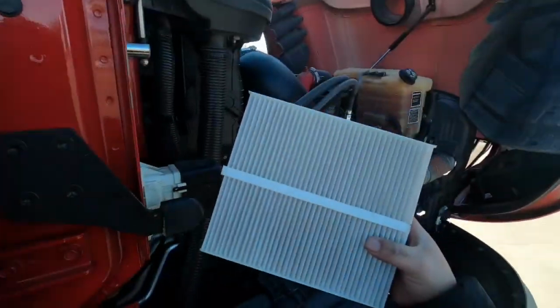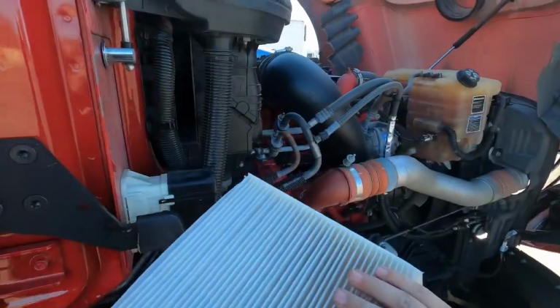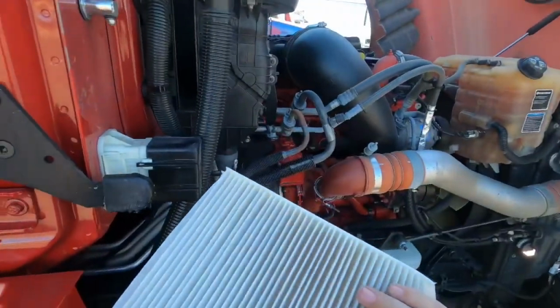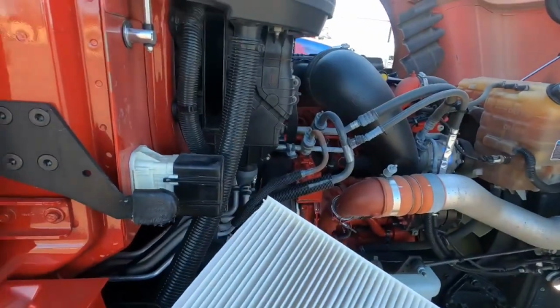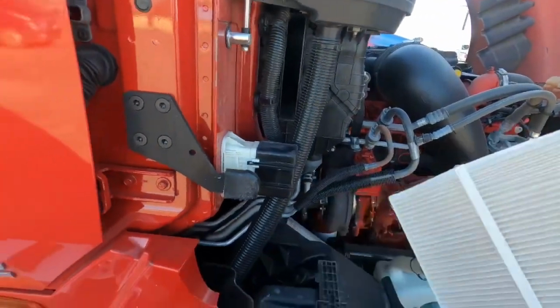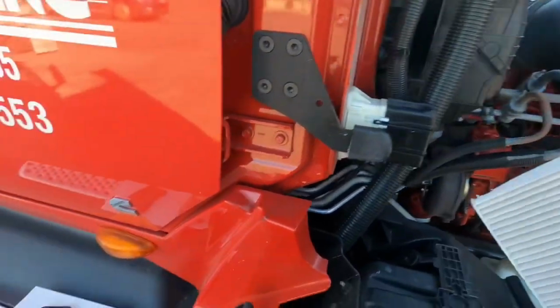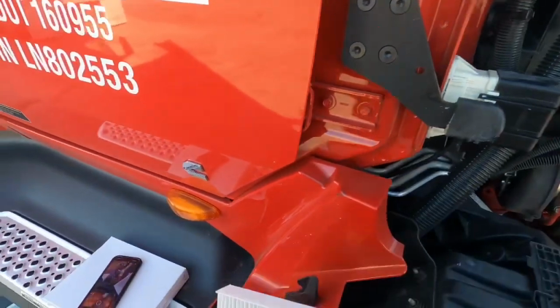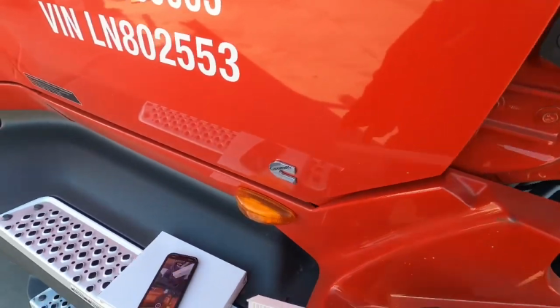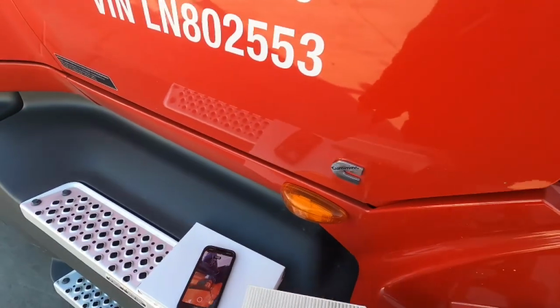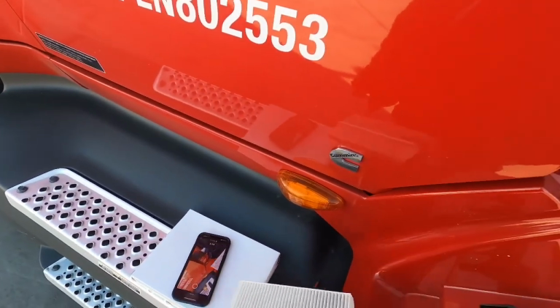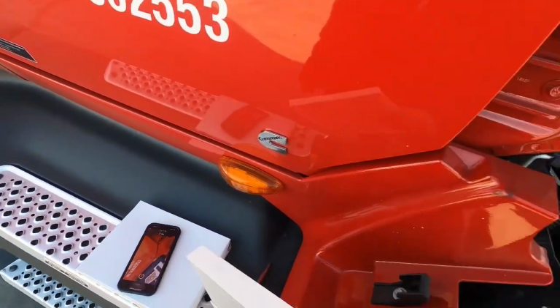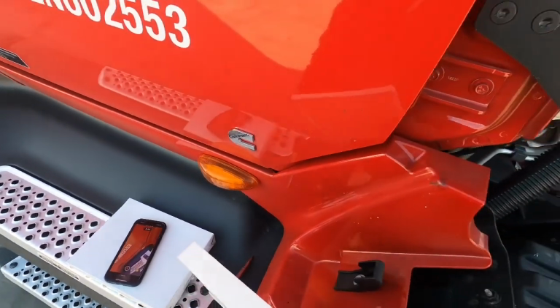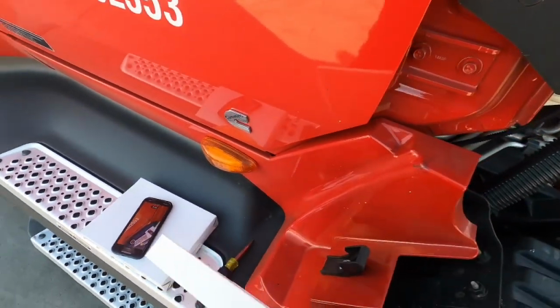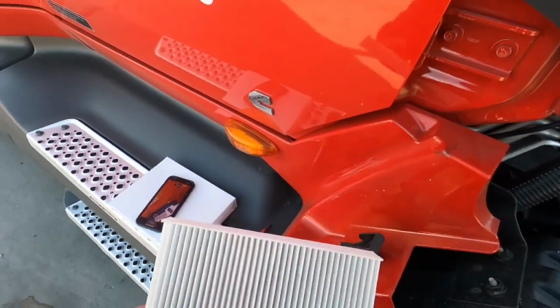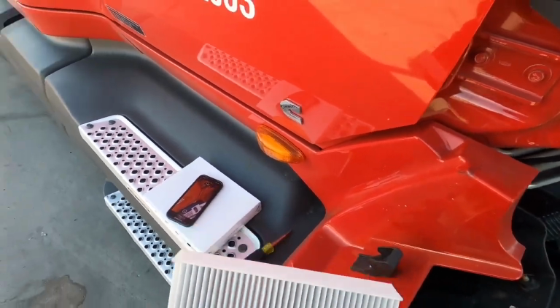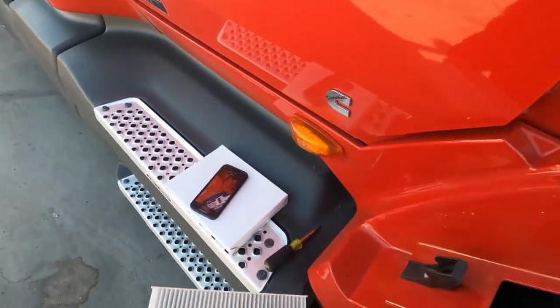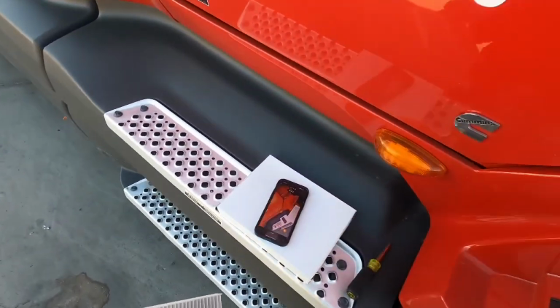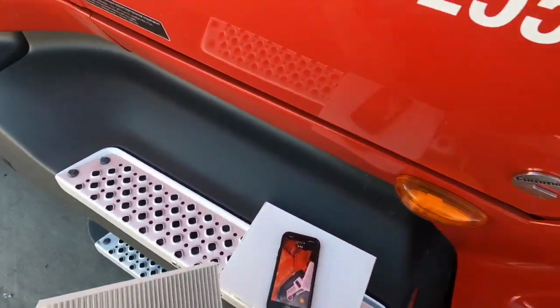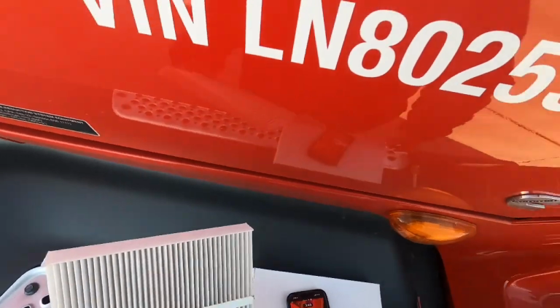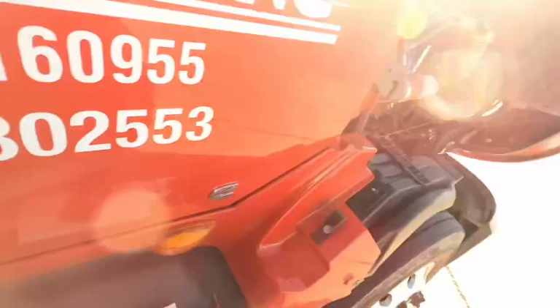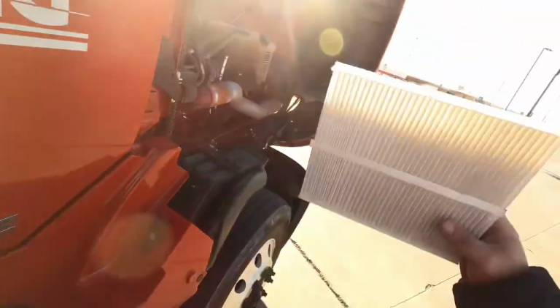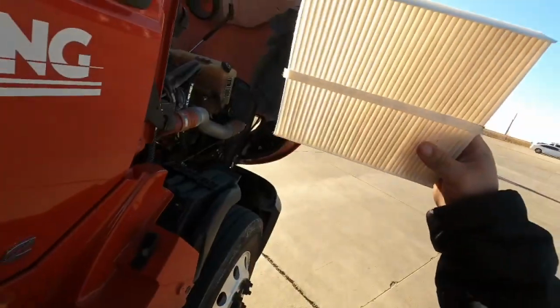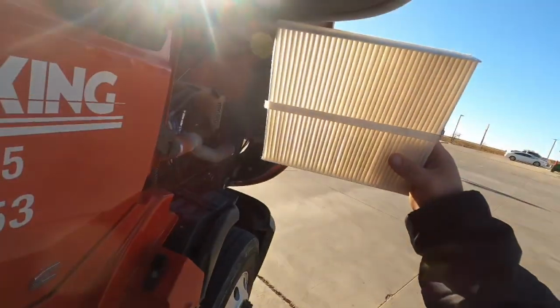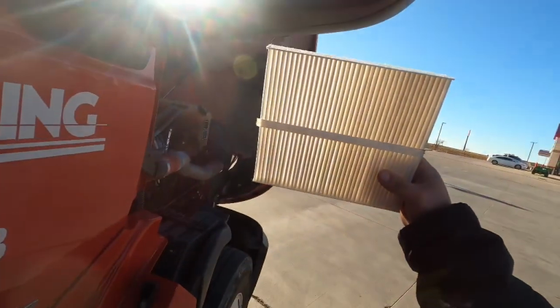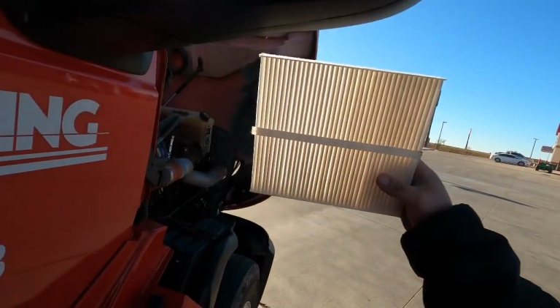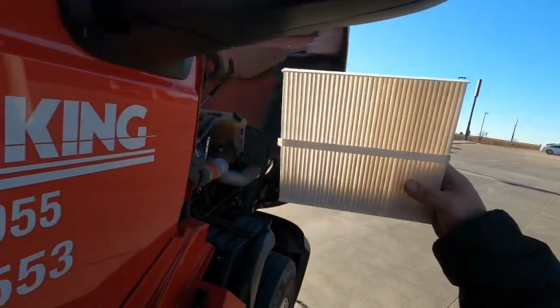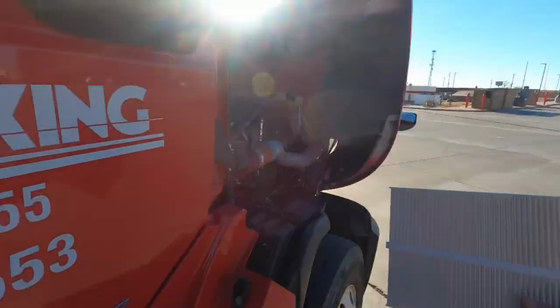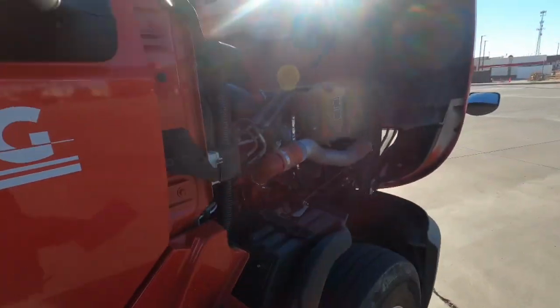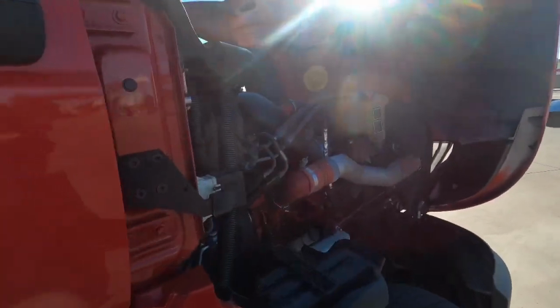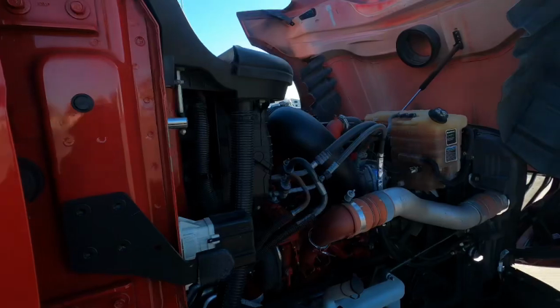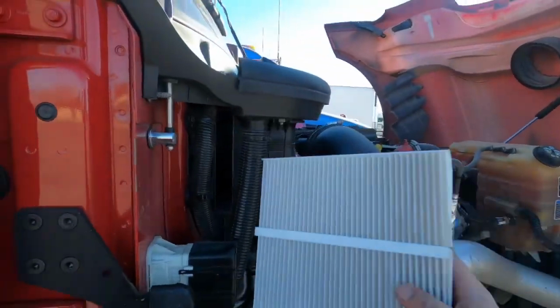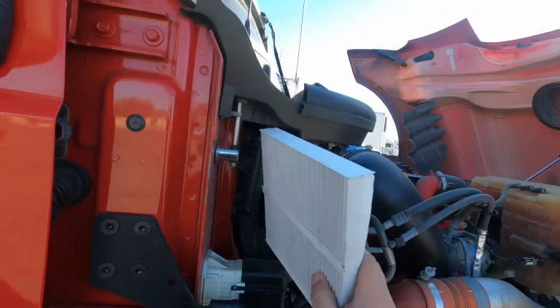Looks like they changed it — they left me a filter in the truck, so I thought maybe they didn't change it. But yeah, that's a clean filter, that's a new filter. Alright, good deal.